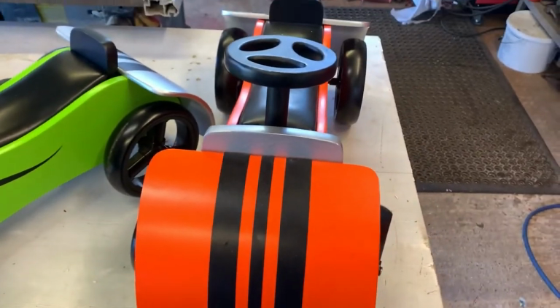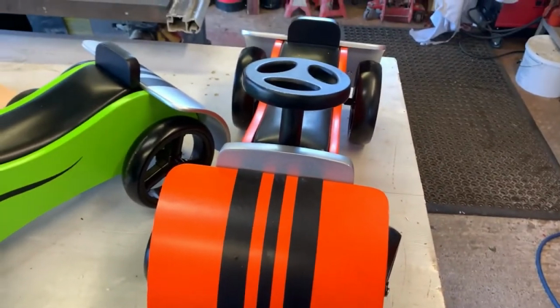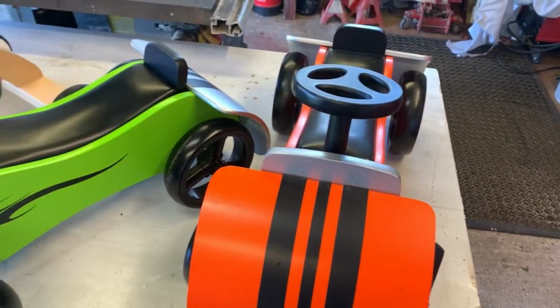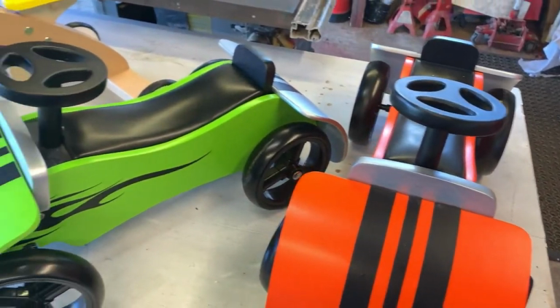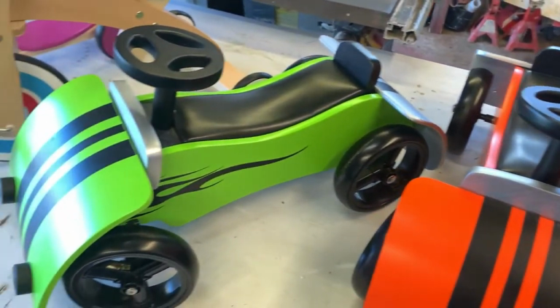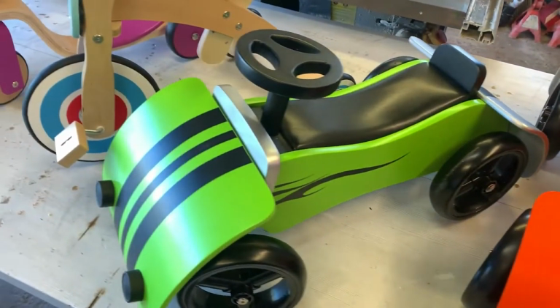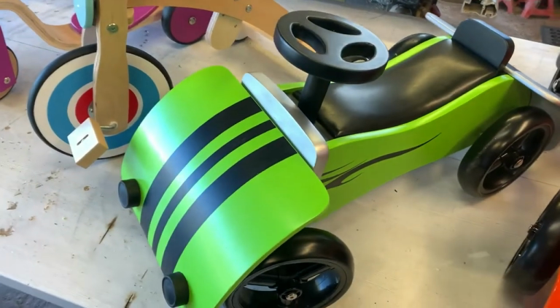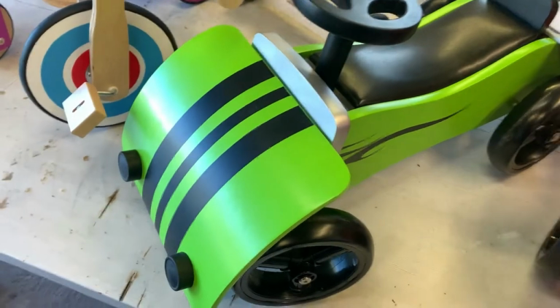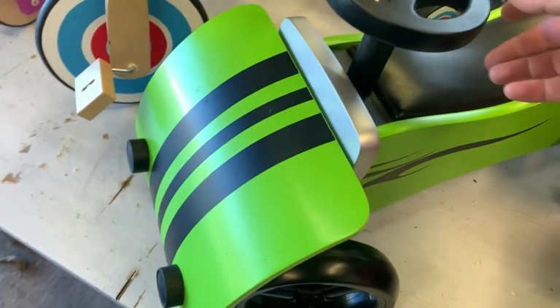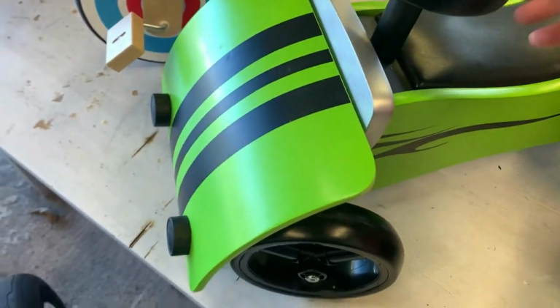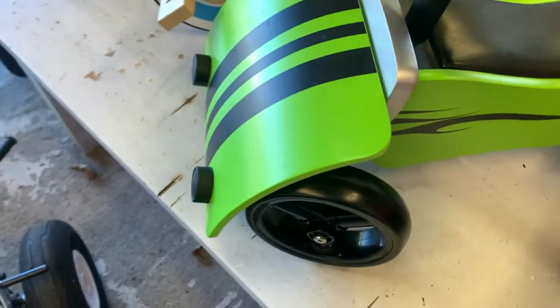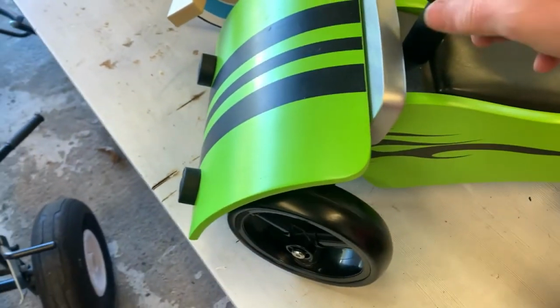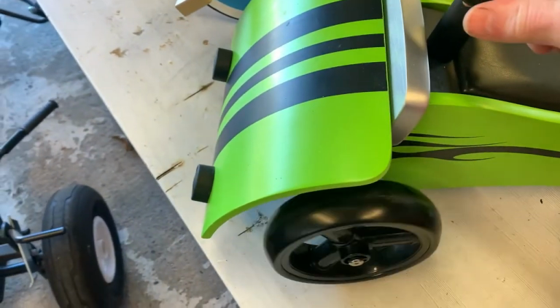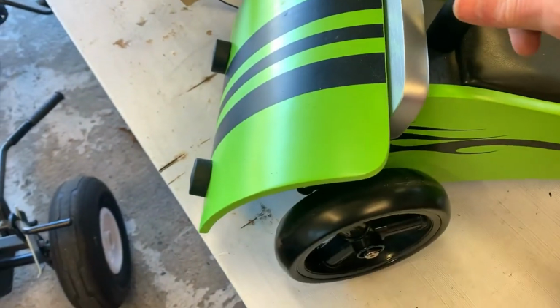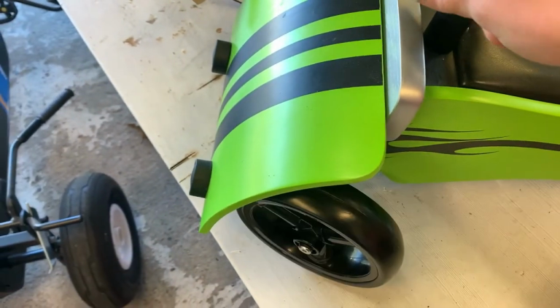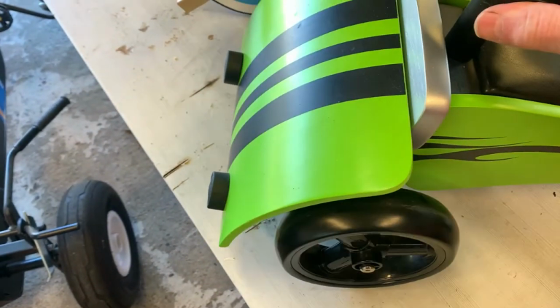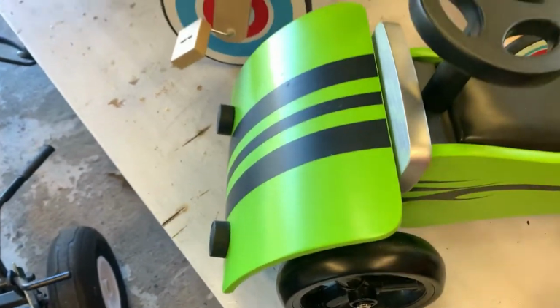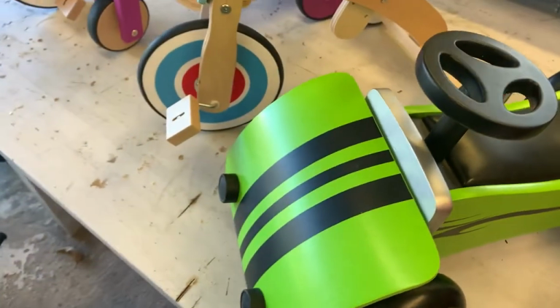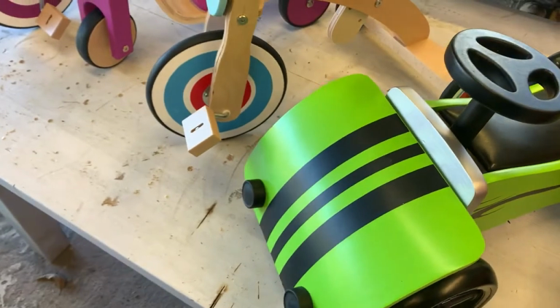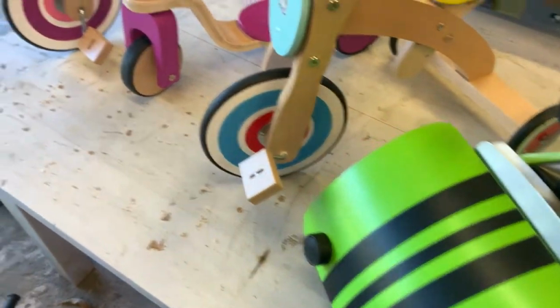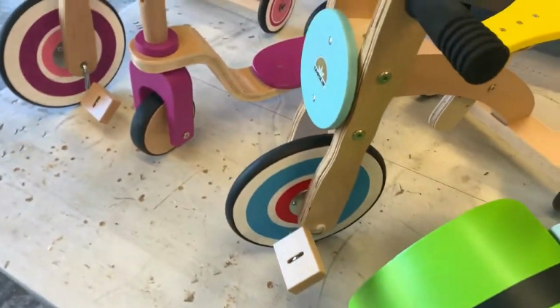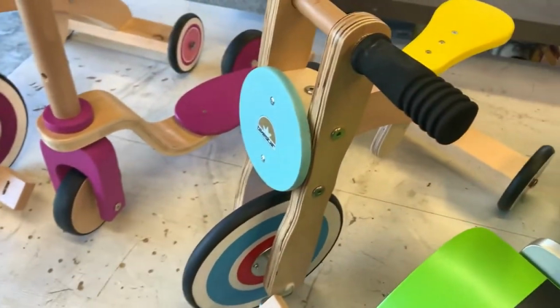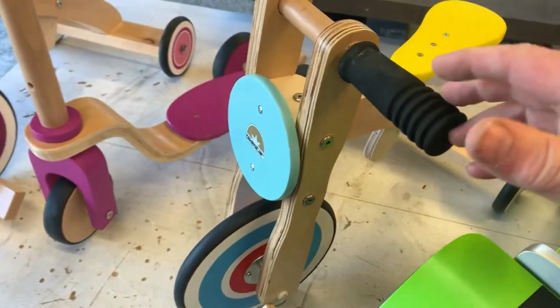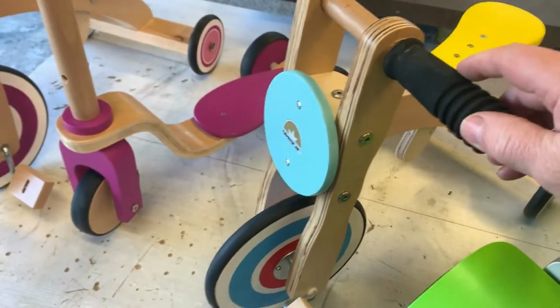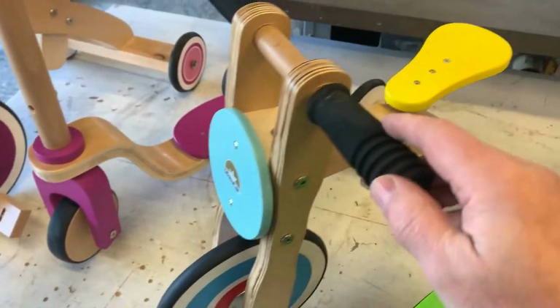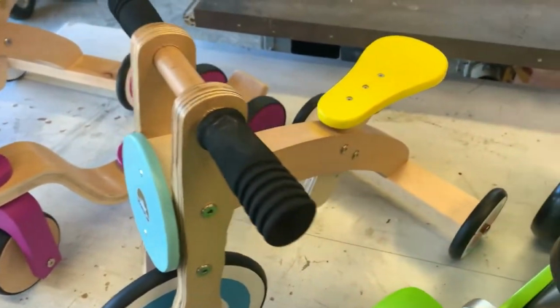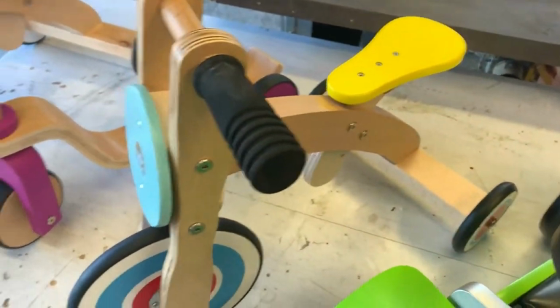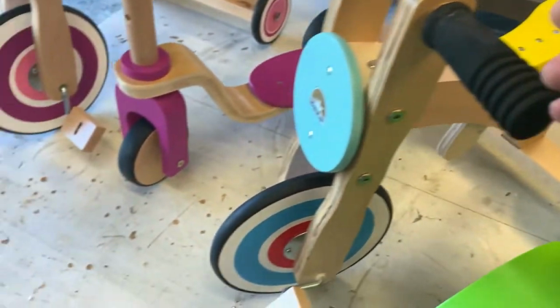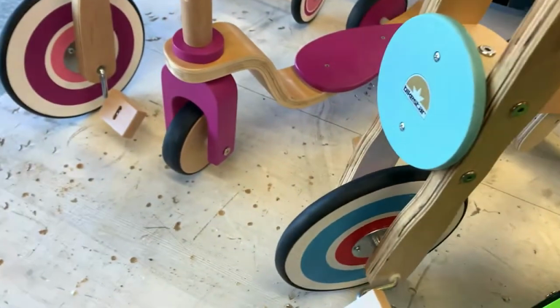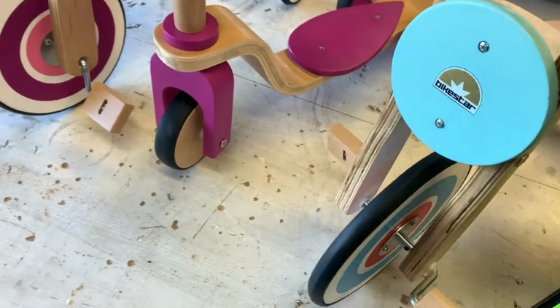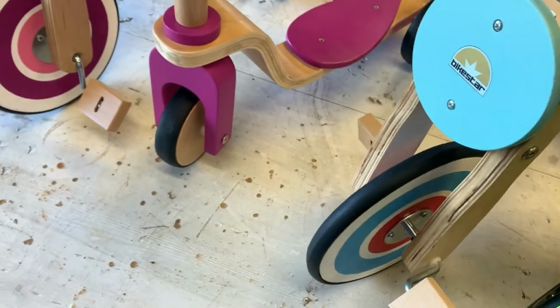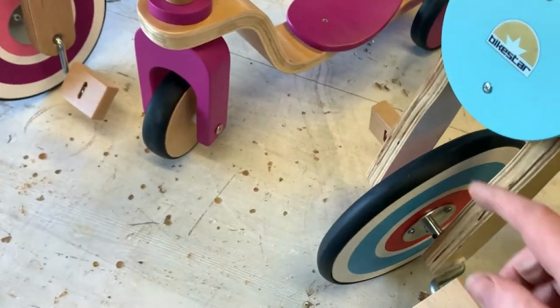These little roadsters are quite special. They have proper working steering for two to five-year-olds. The wooden scooters have adjustable seats and rubber tyres.